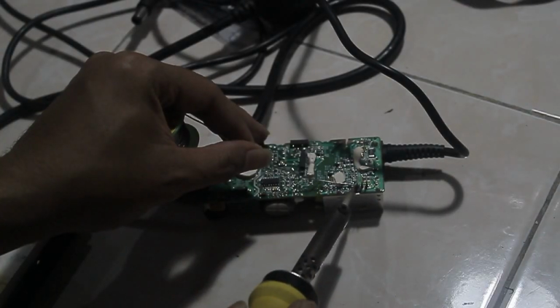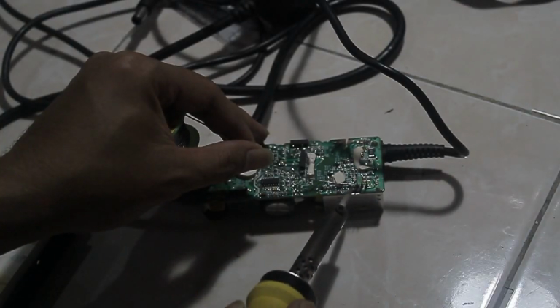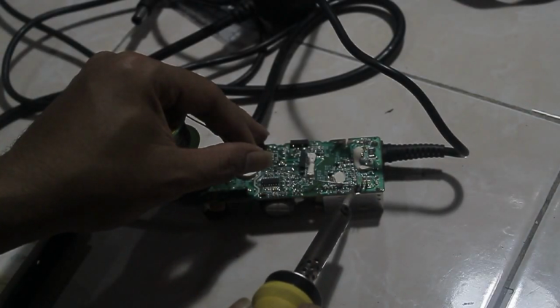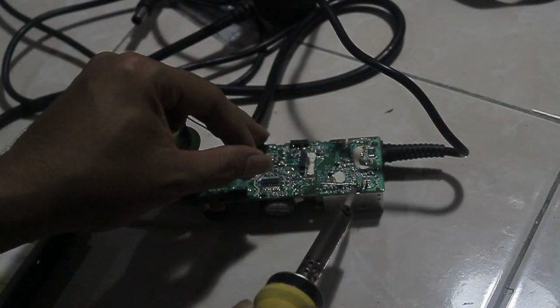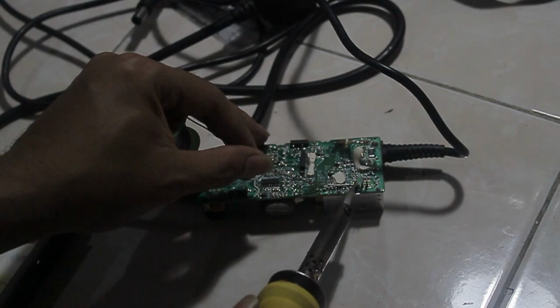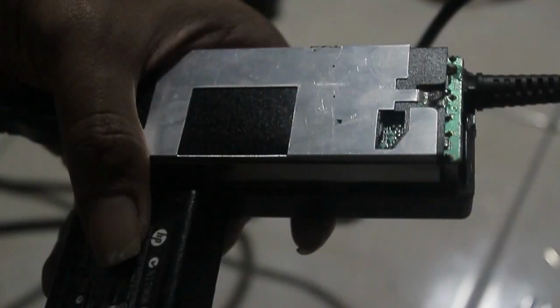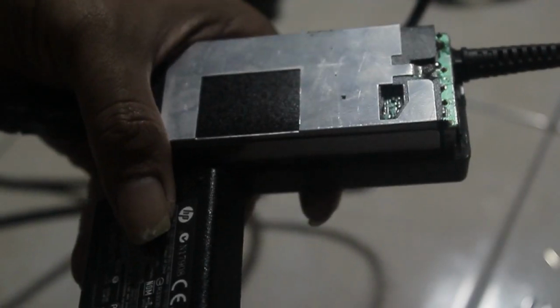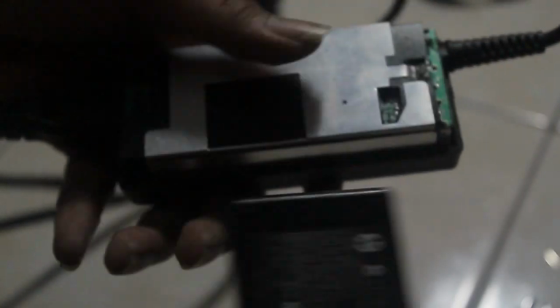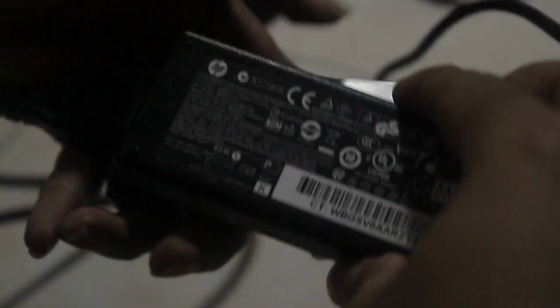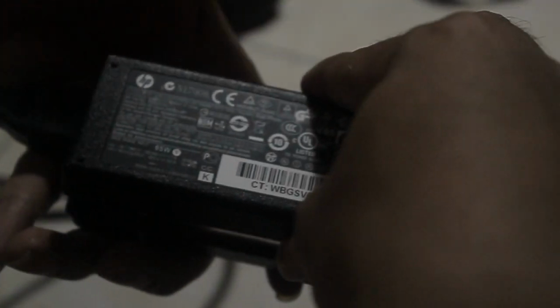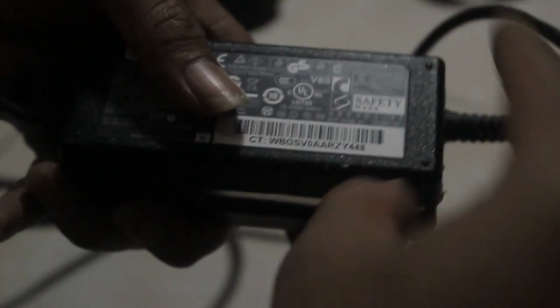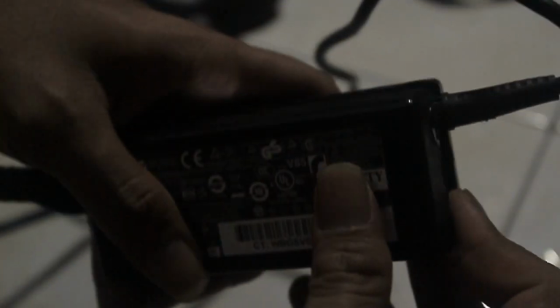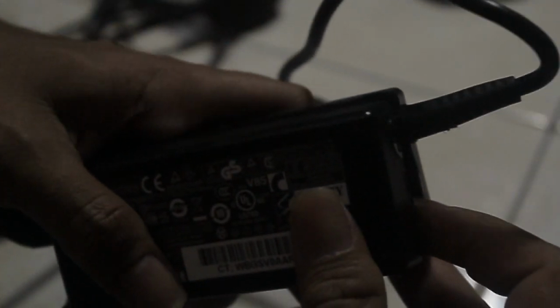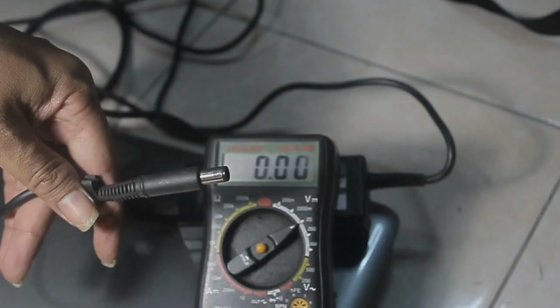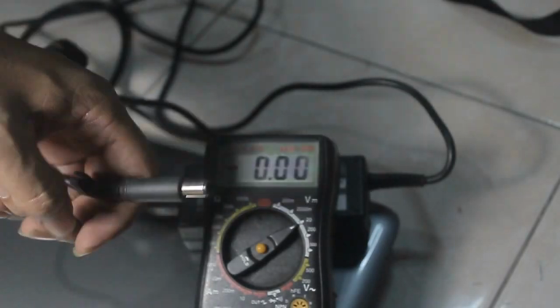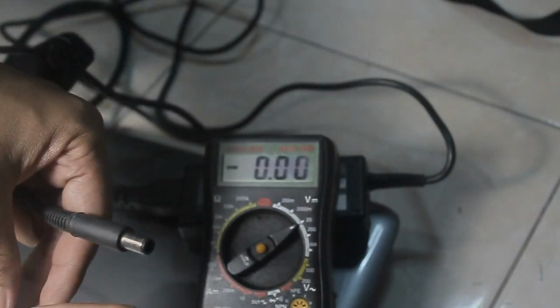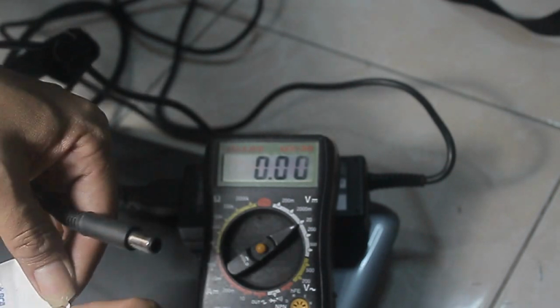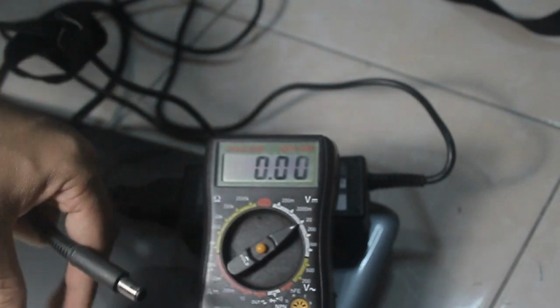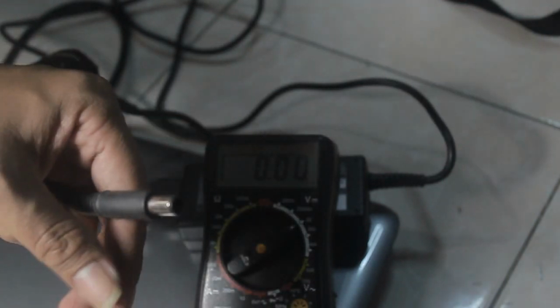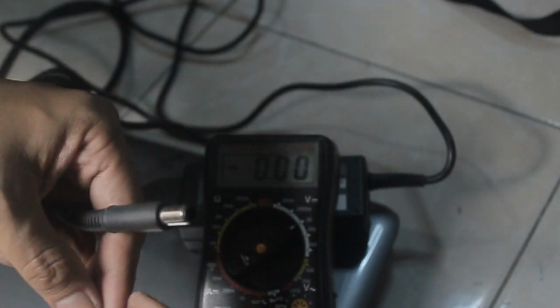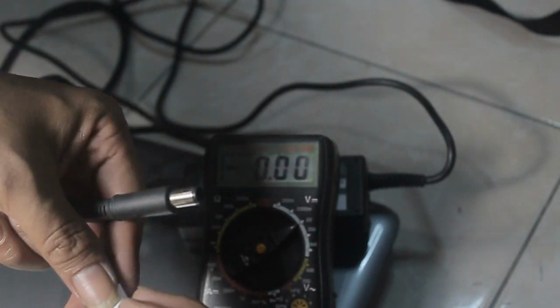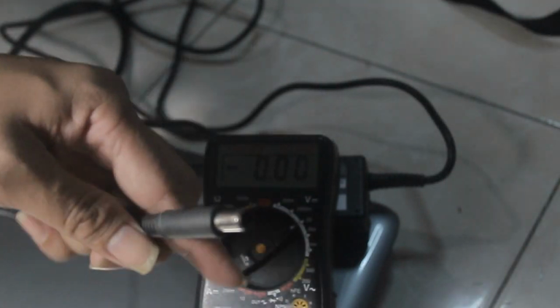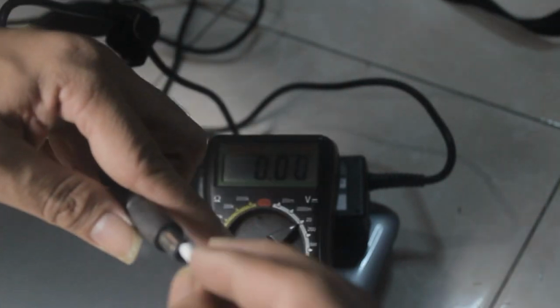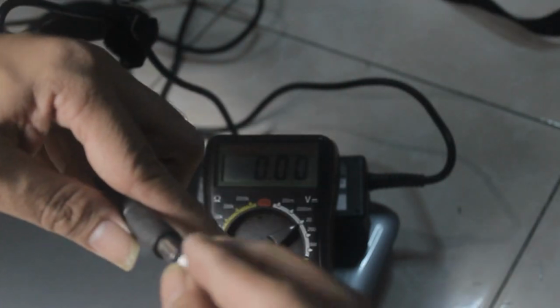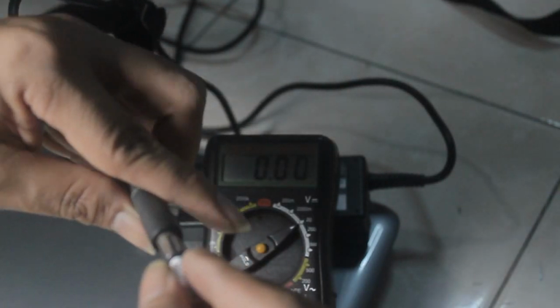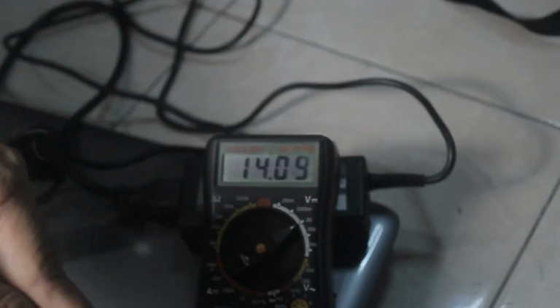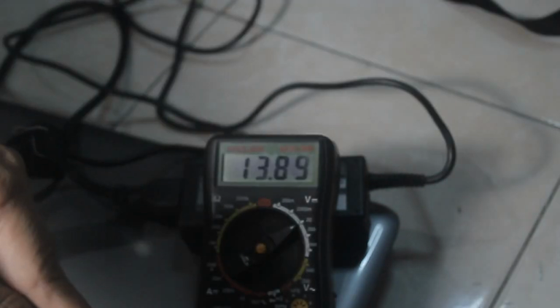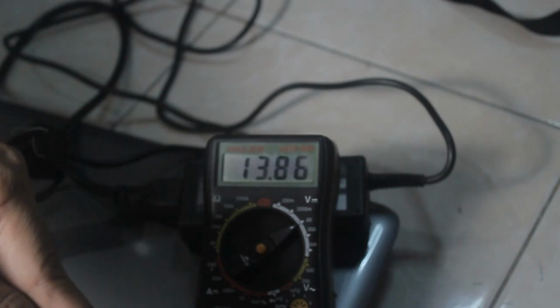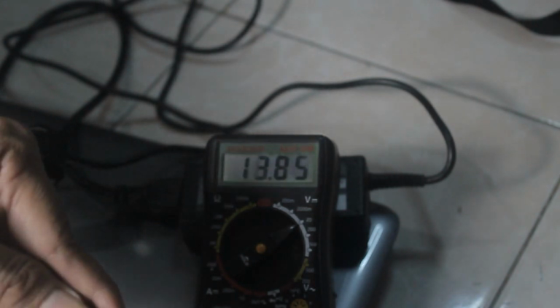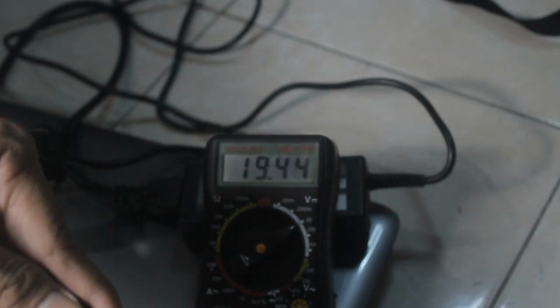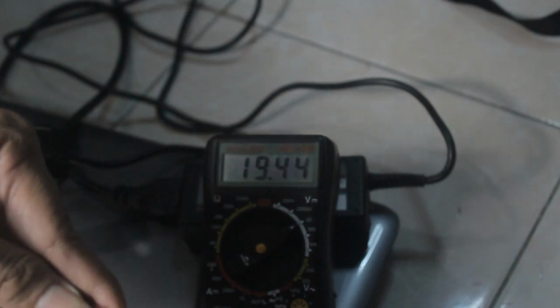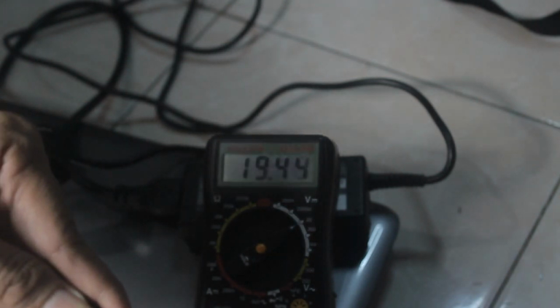After replacing the rectifier, please check your output reading with a multitester. The adapter output should be 18.5 volts DC. My reading is 19.45 volts — a one-volt difference is okay for the laptop.